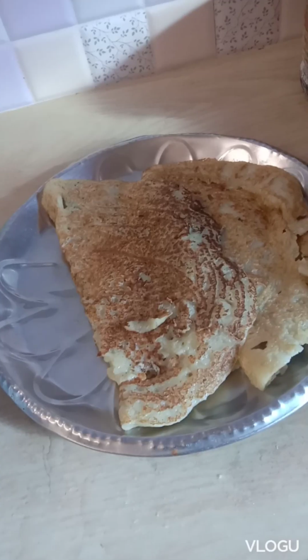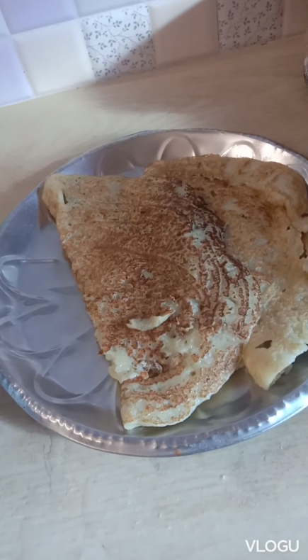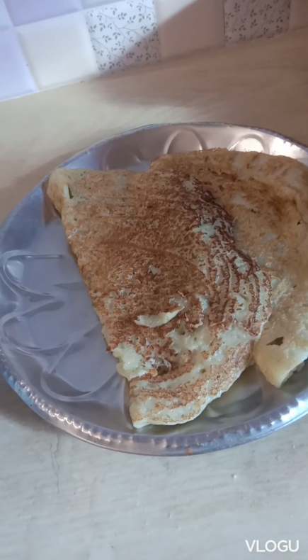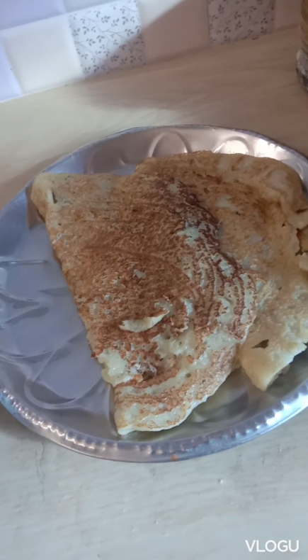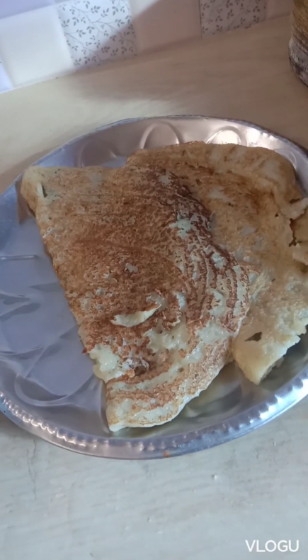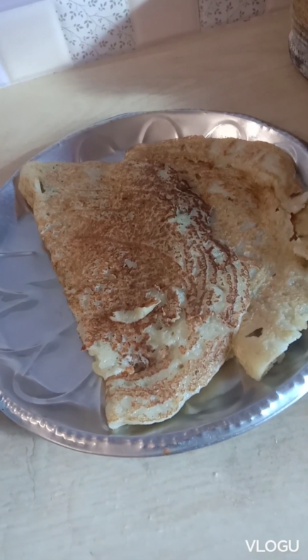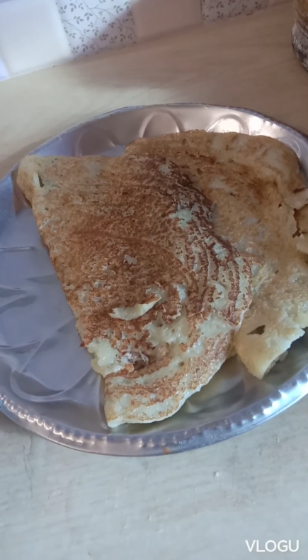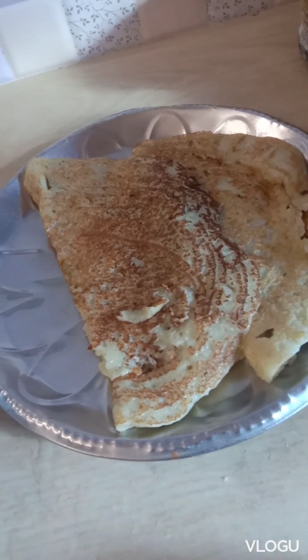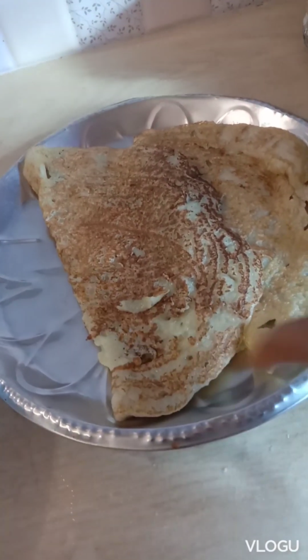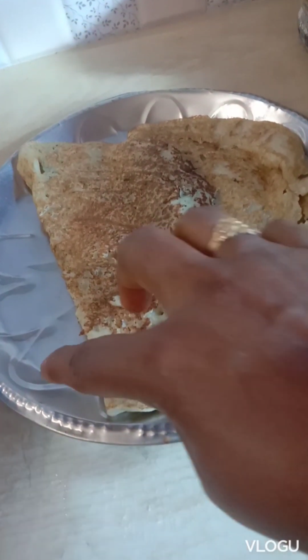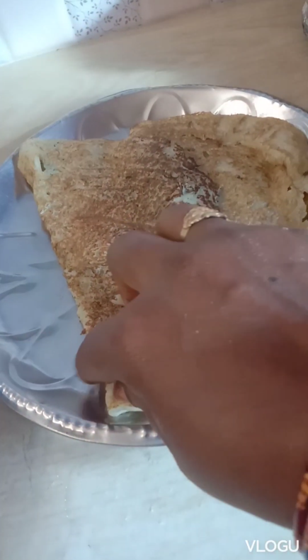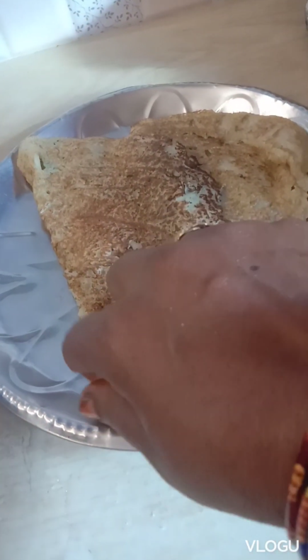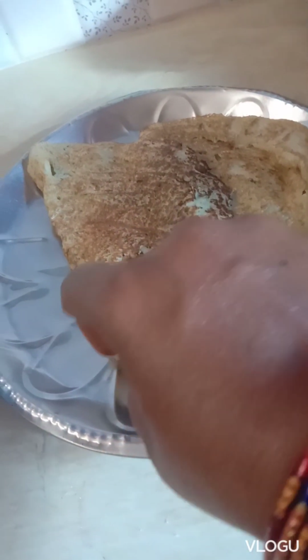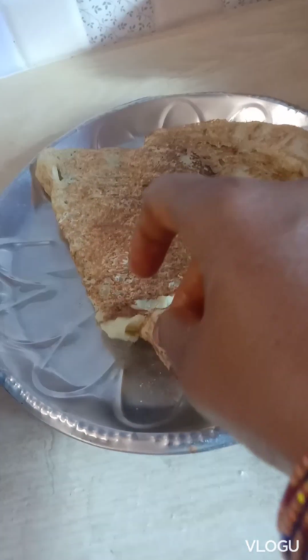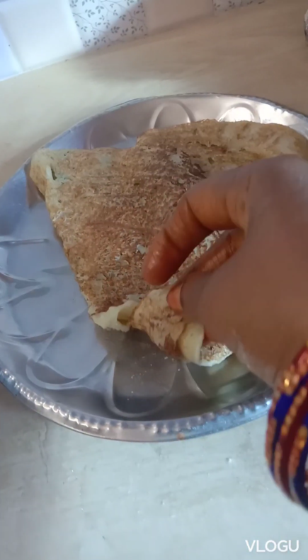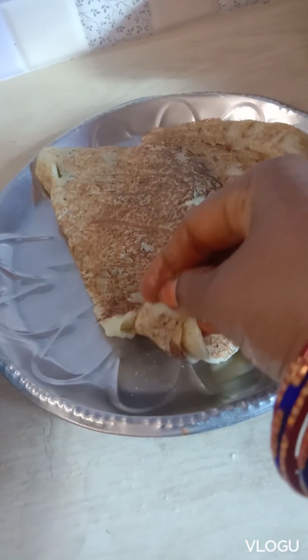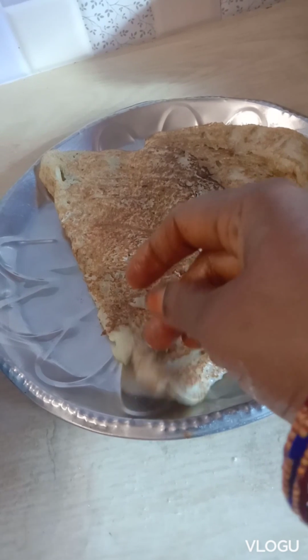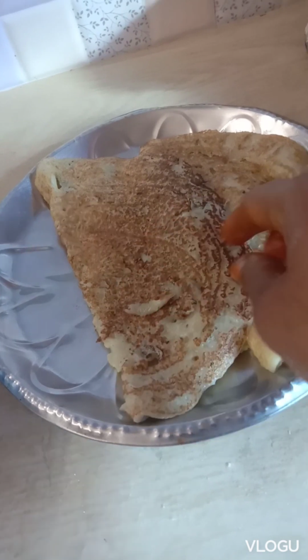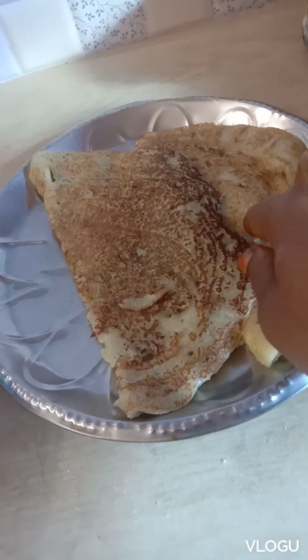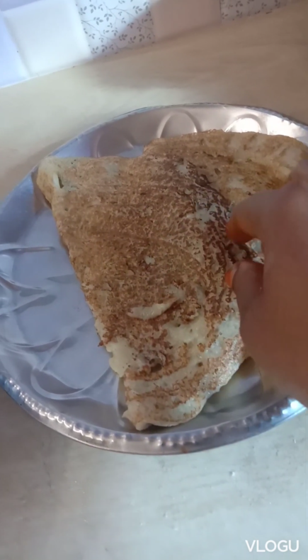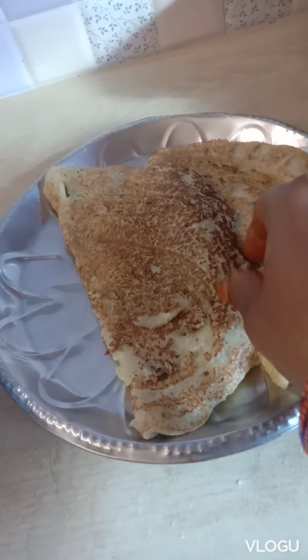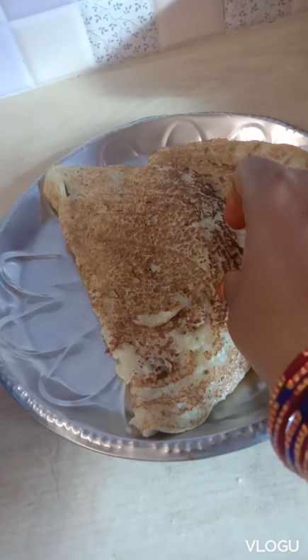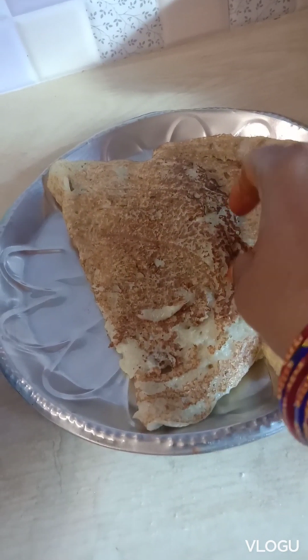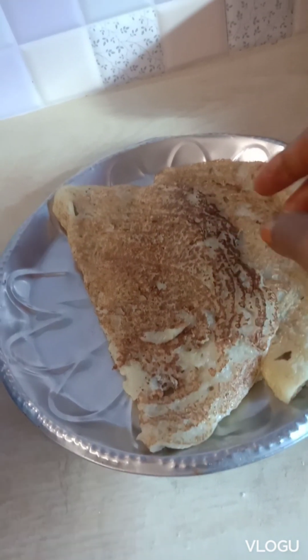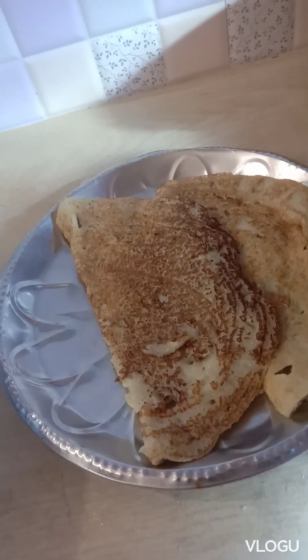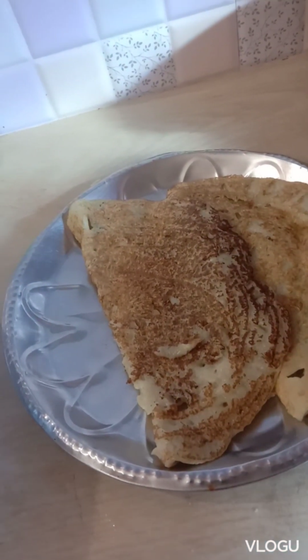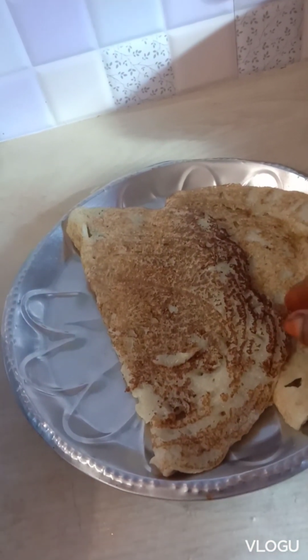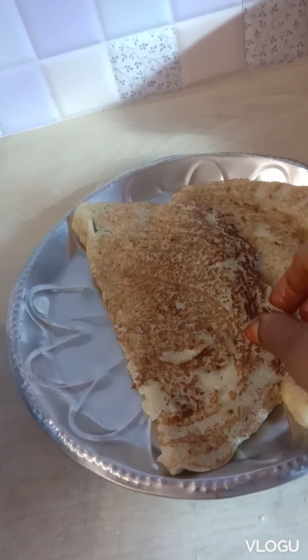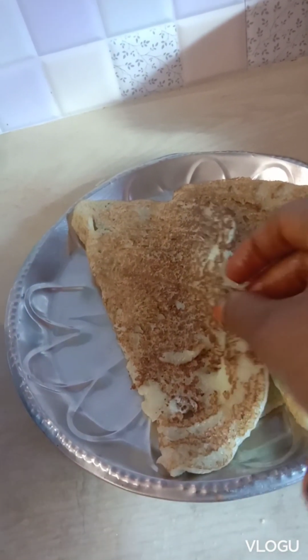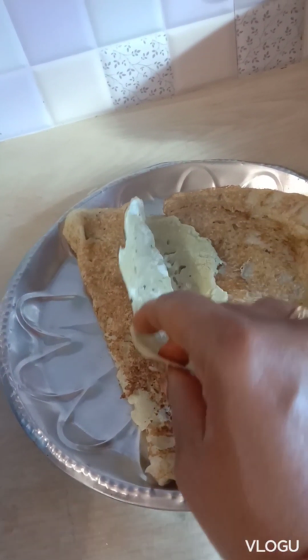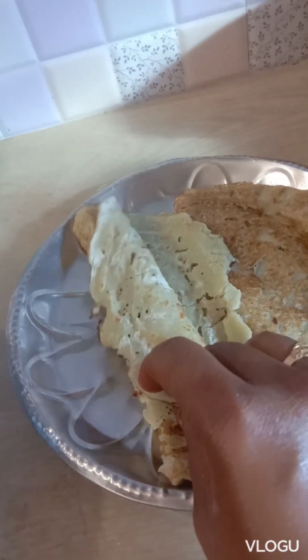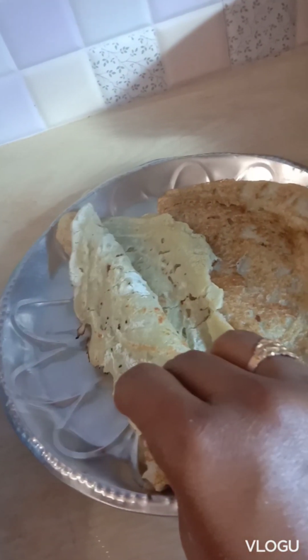Hi friends! Hello Naru! Welcome to Nagamani Shankar Cooking Channel. In this video, you will be prepared for a breakfast recipe.